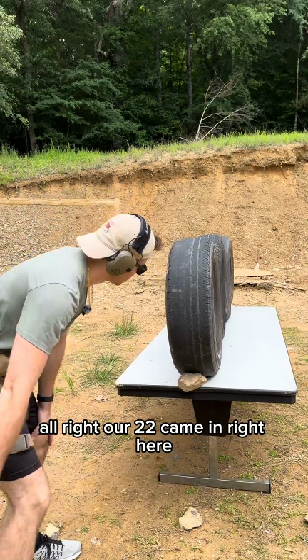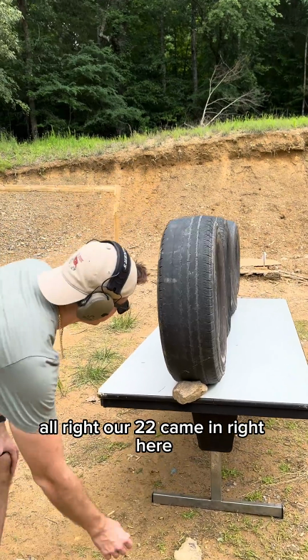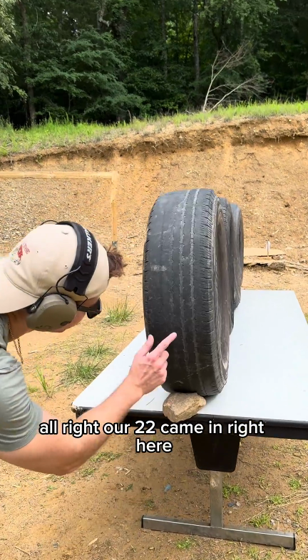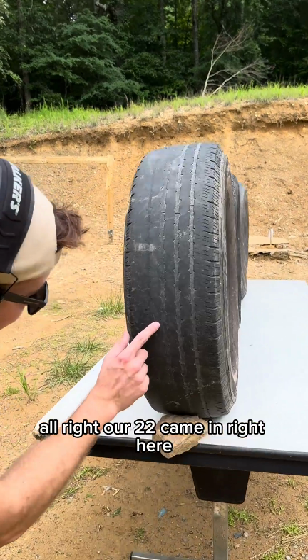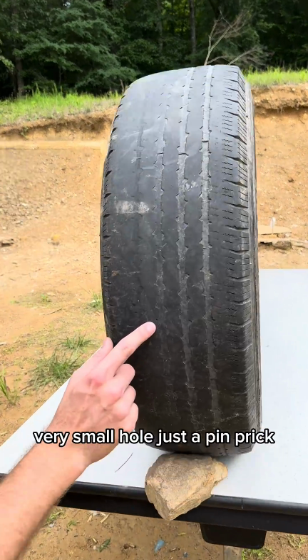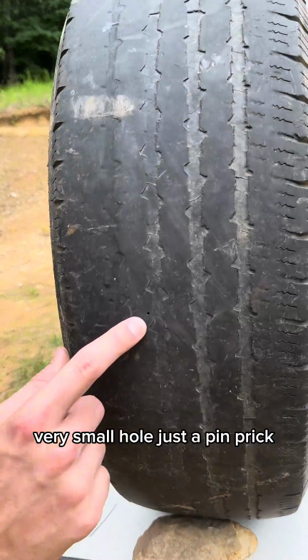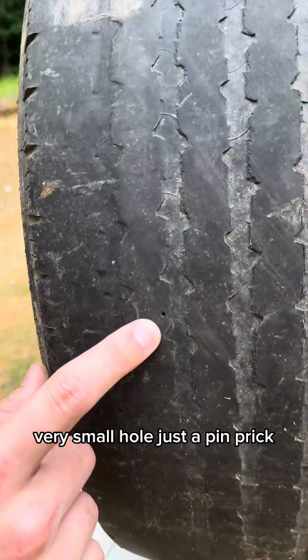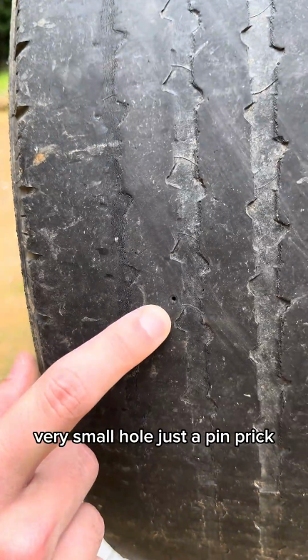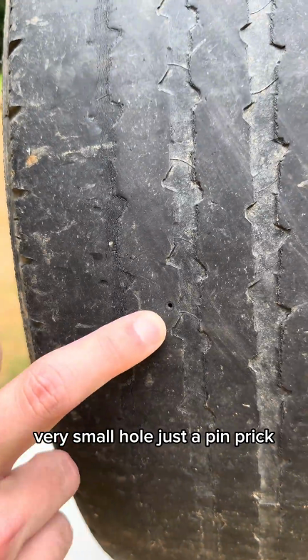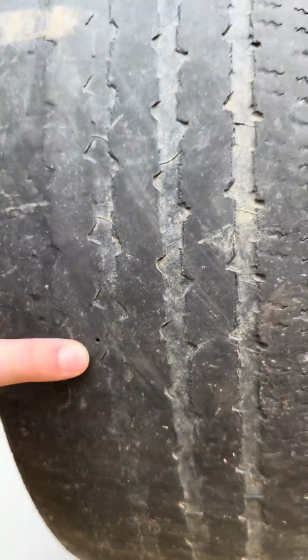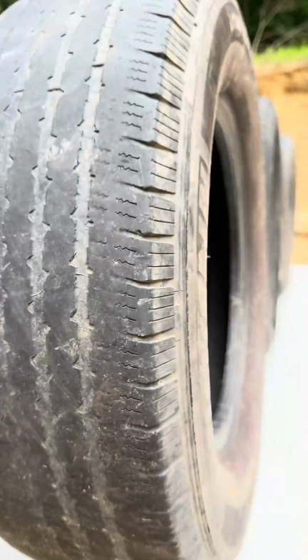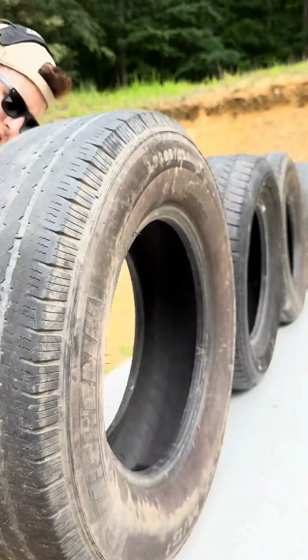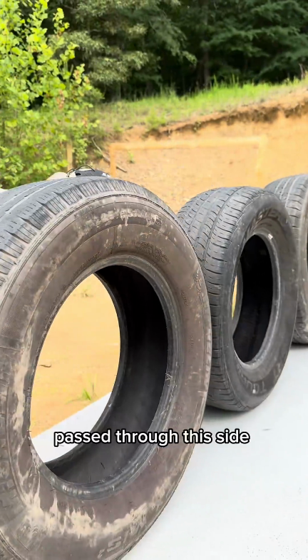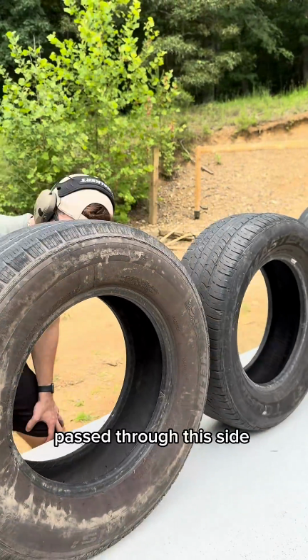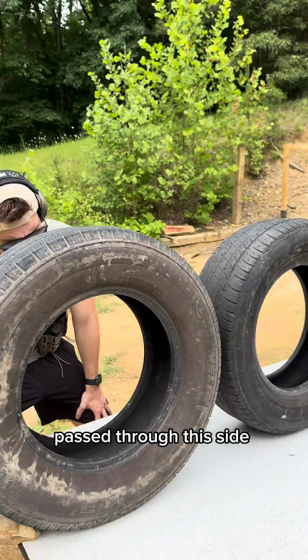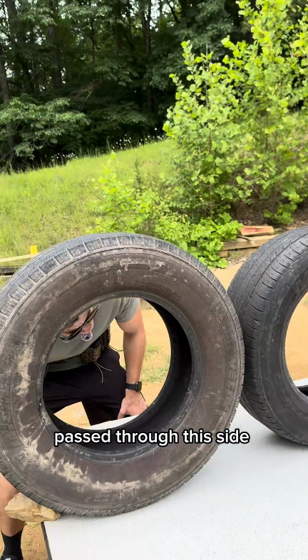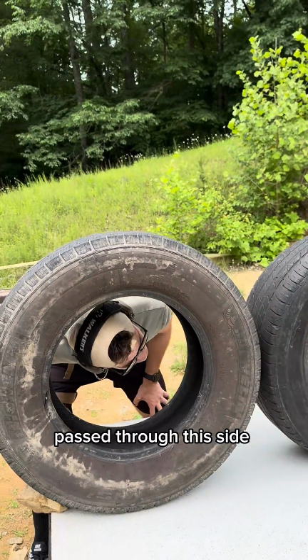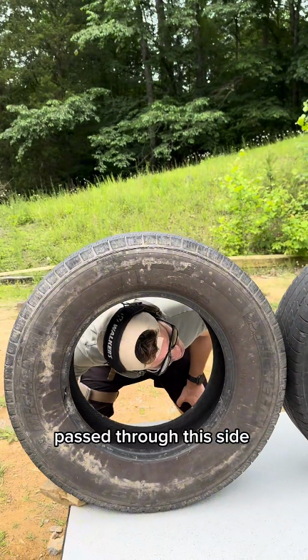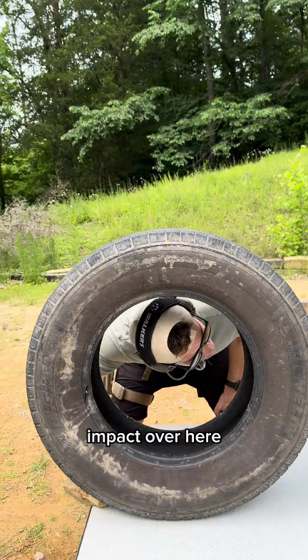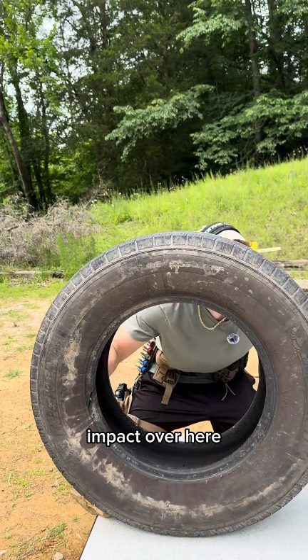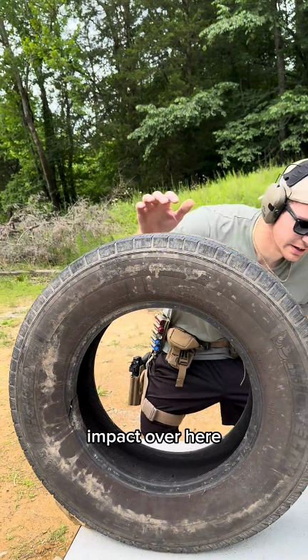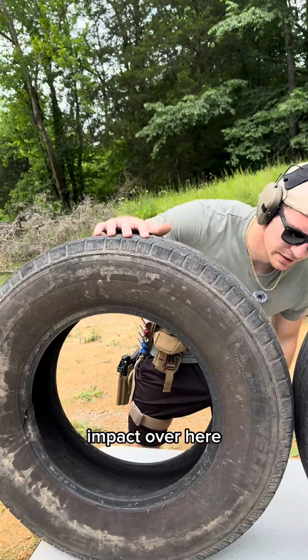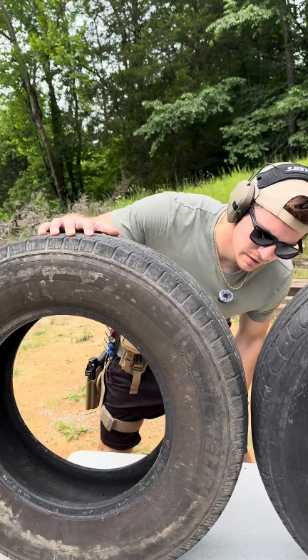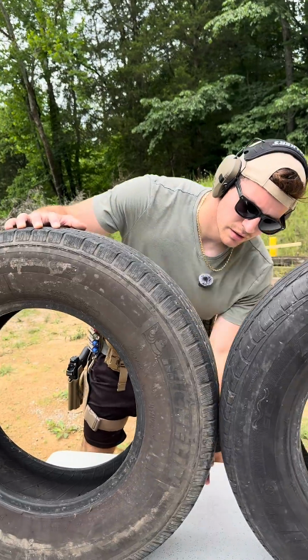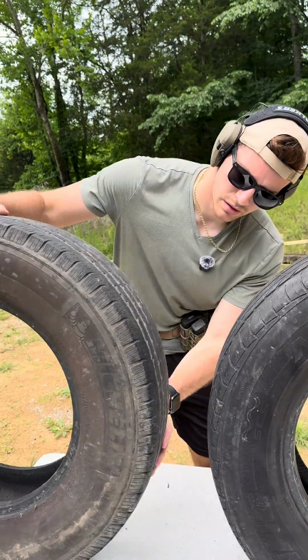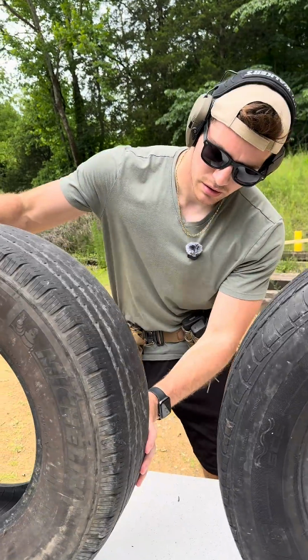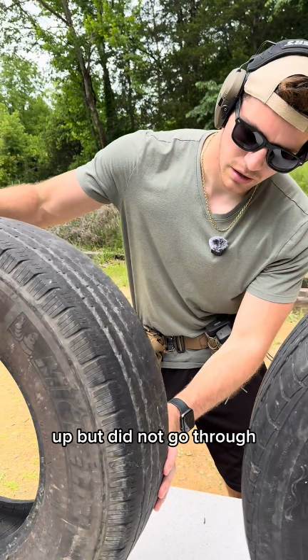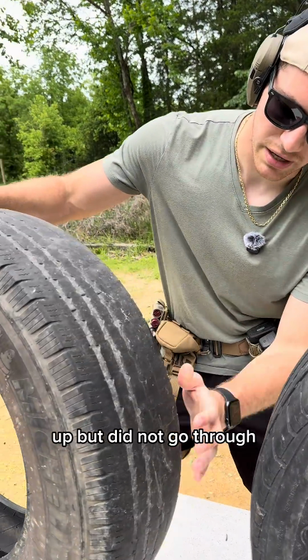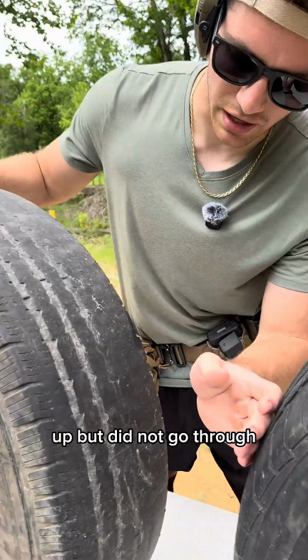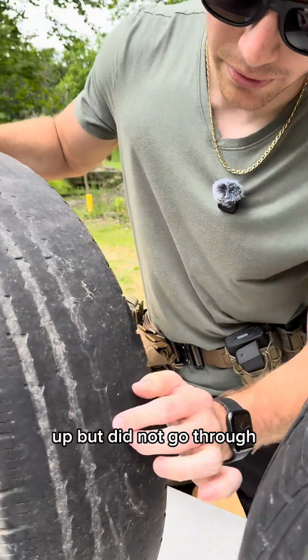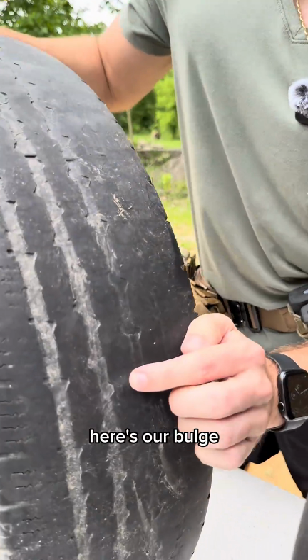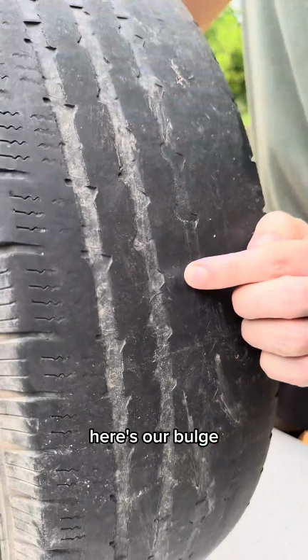Our .22 came in right here — very small hole, just a pinprick. Passed through this side, impact over here, but did not go through. Here's our bulge.